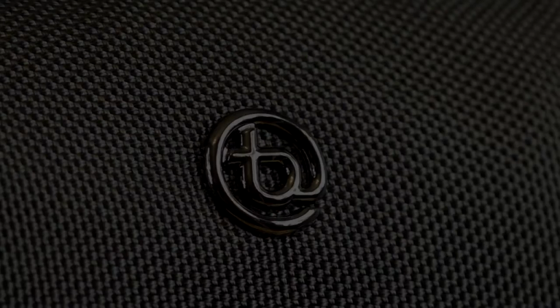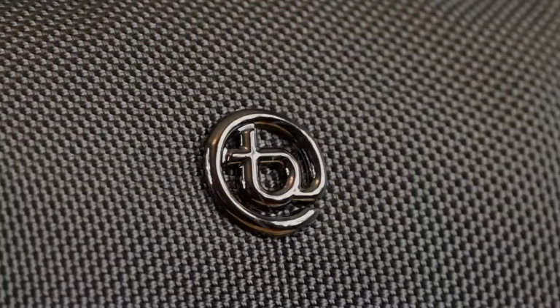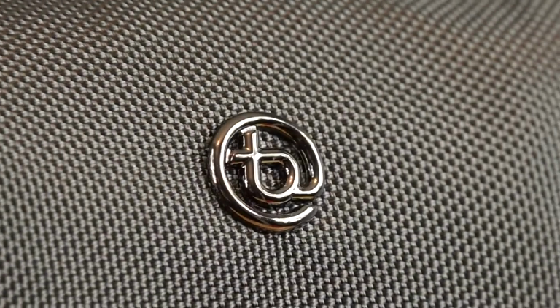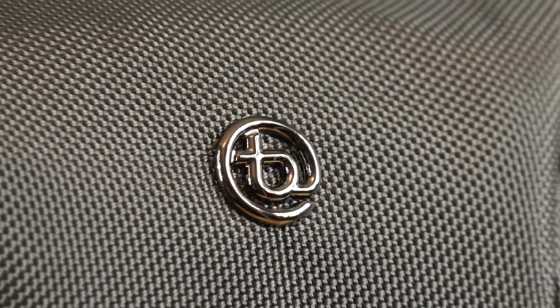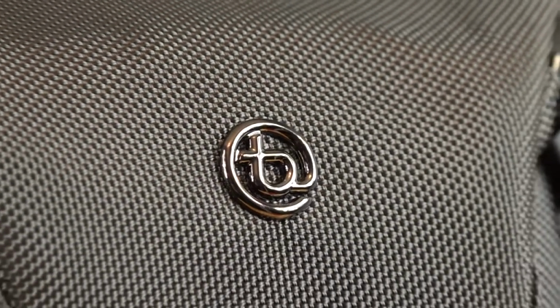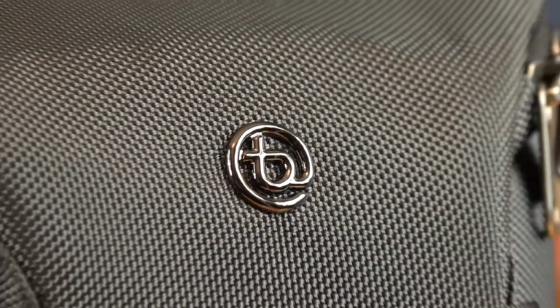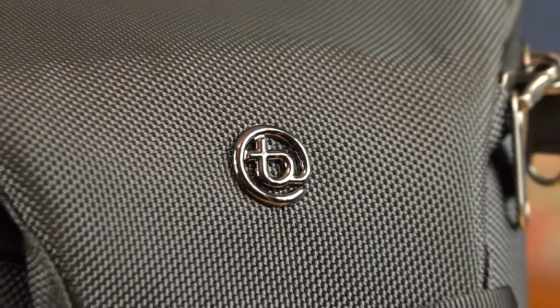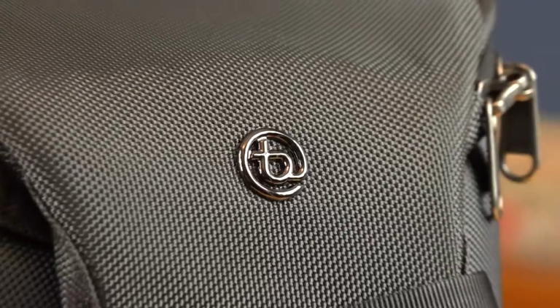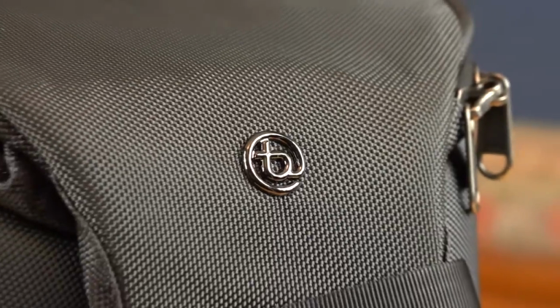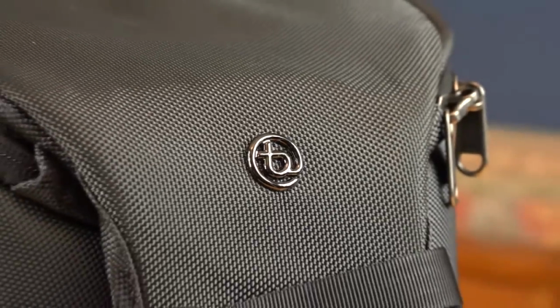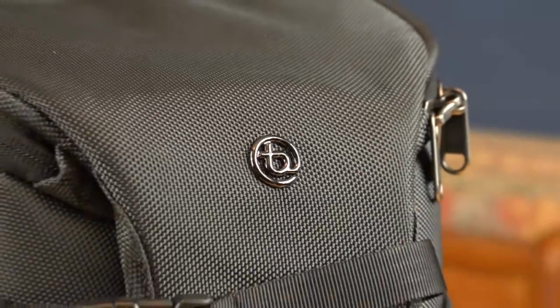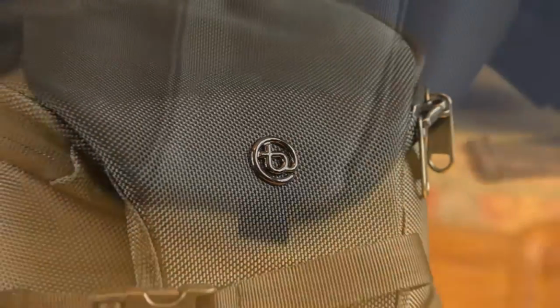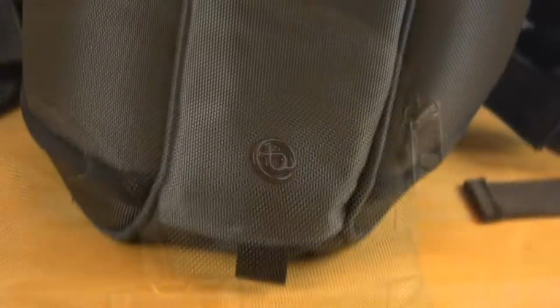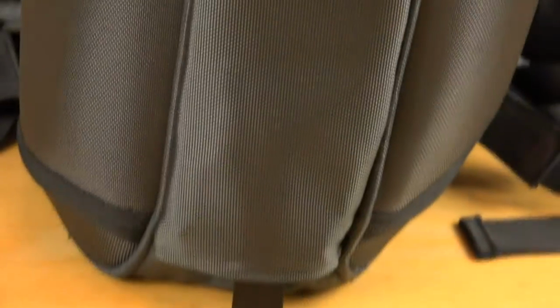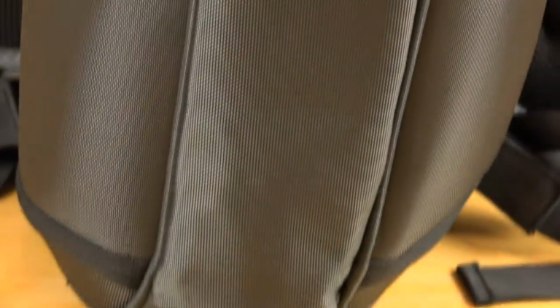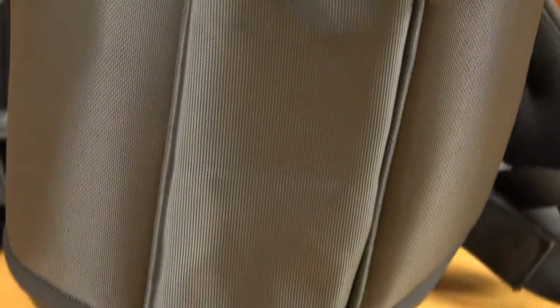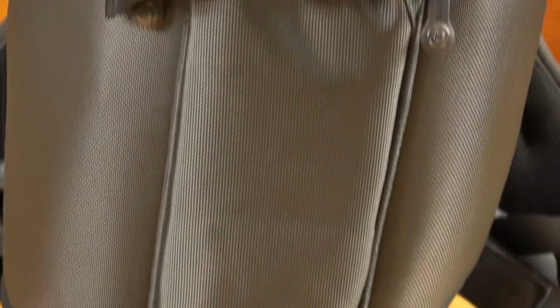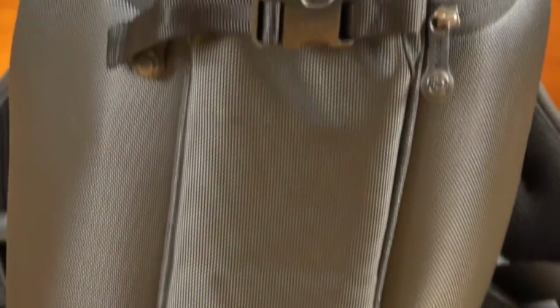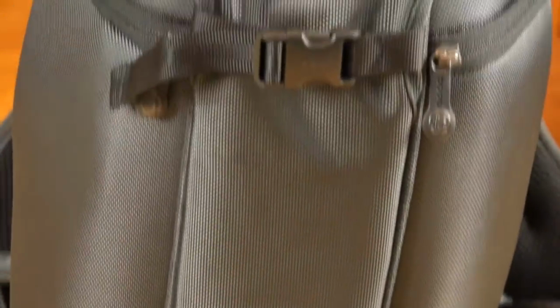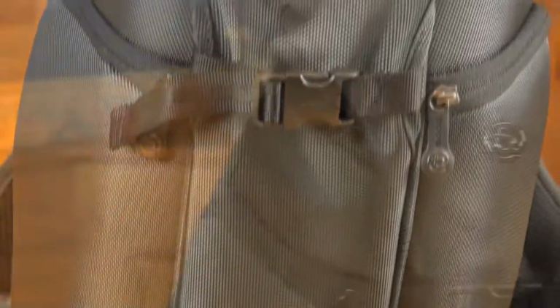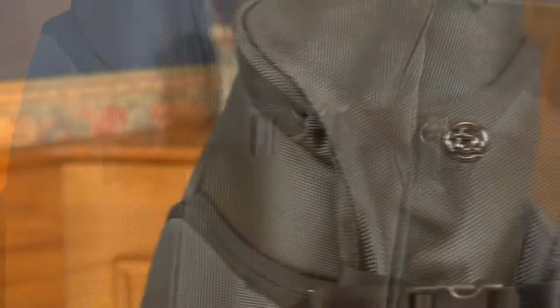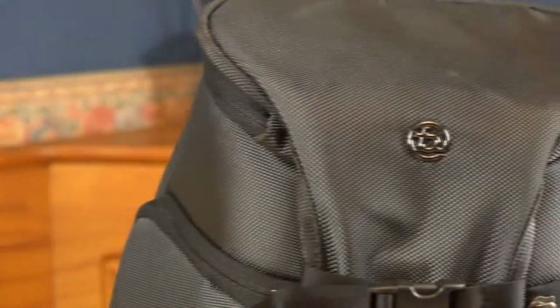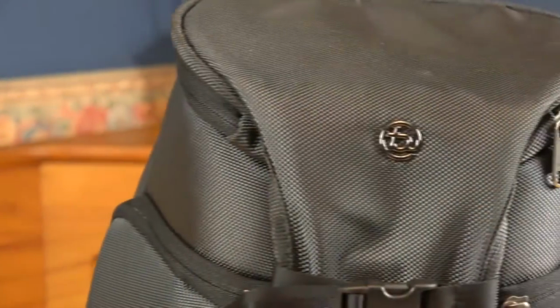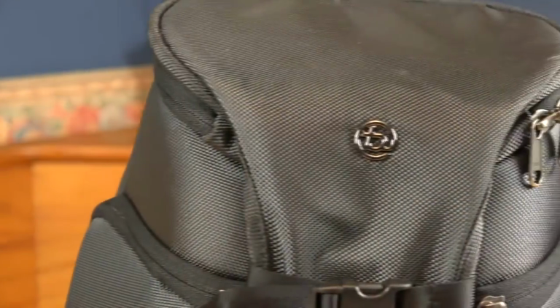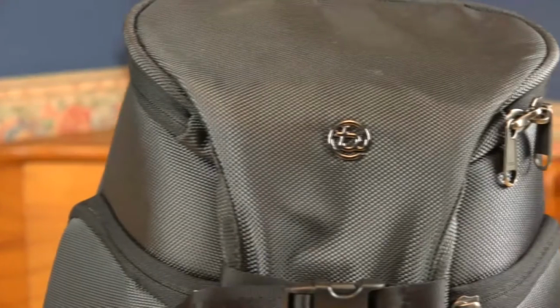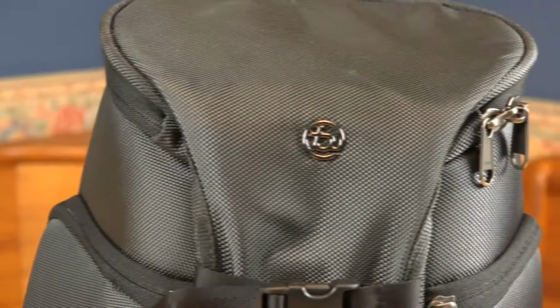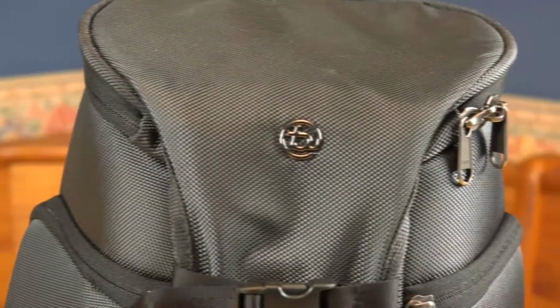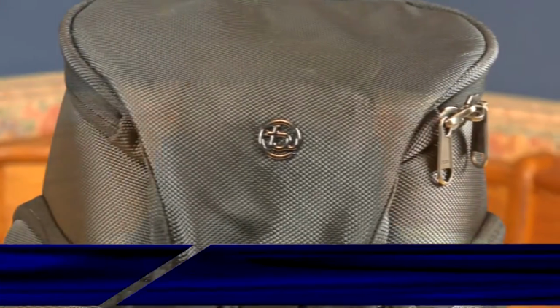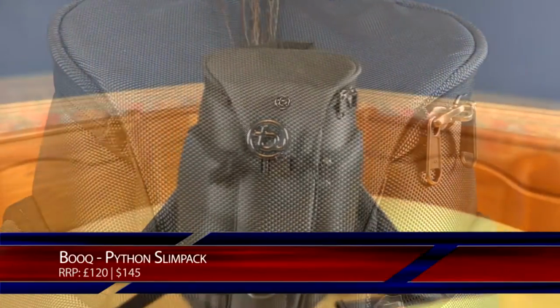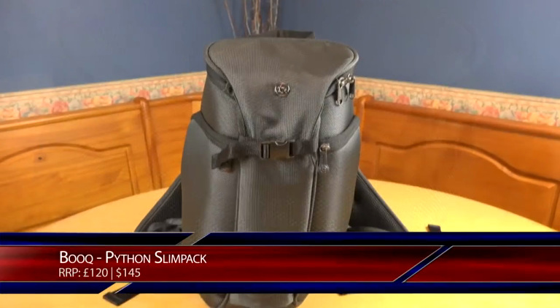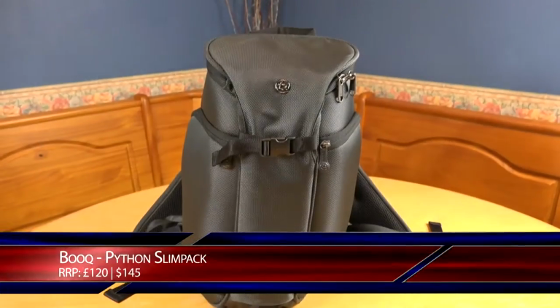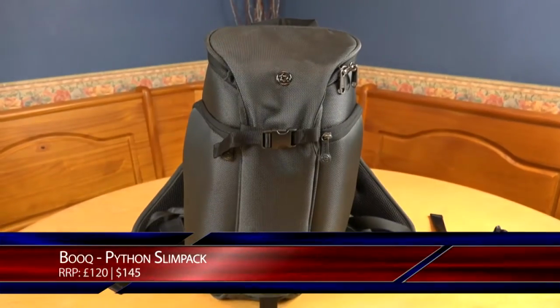Hi guys, Mikey here from Mikey Reviews. In this video I'm going to be reviewing the Python Slim Pack from BOOC. This is a premium photography backpack which retails for around £120.